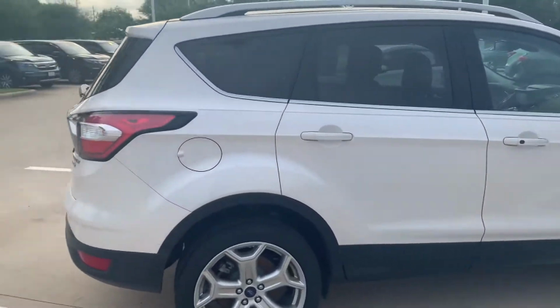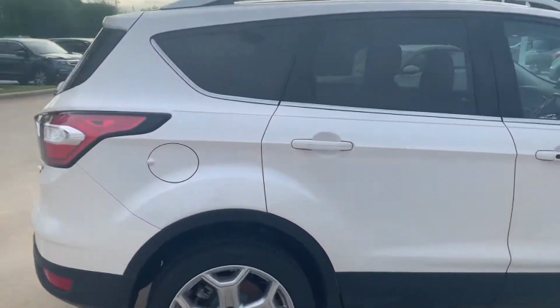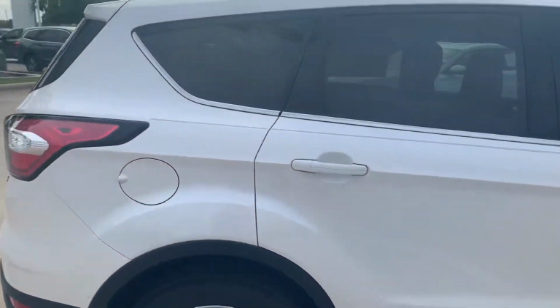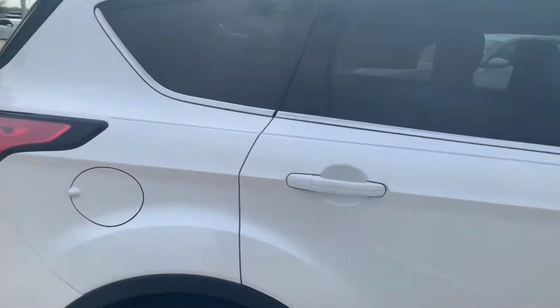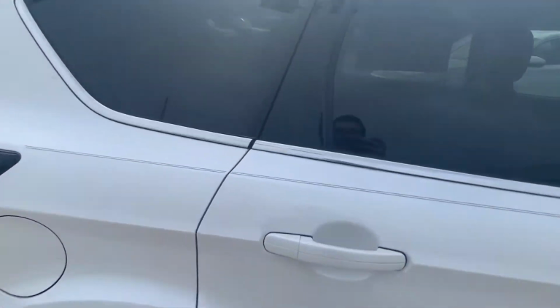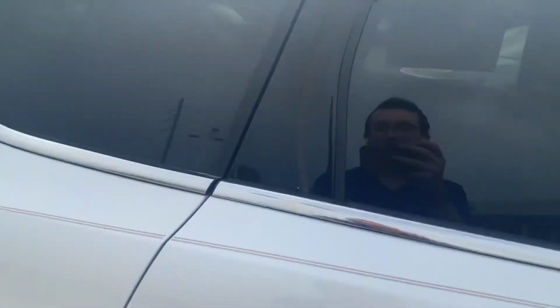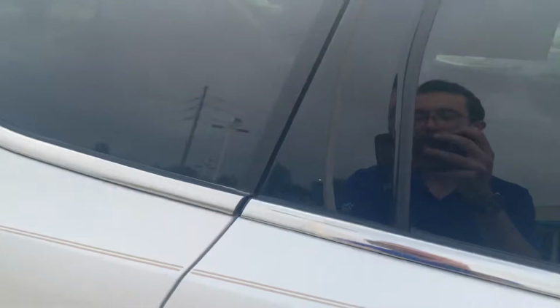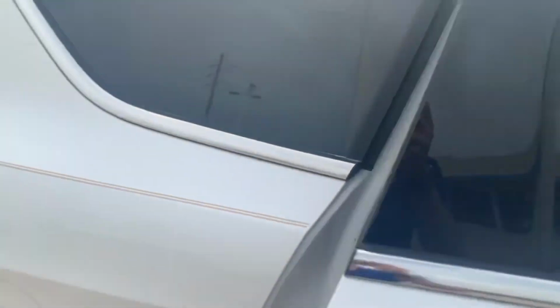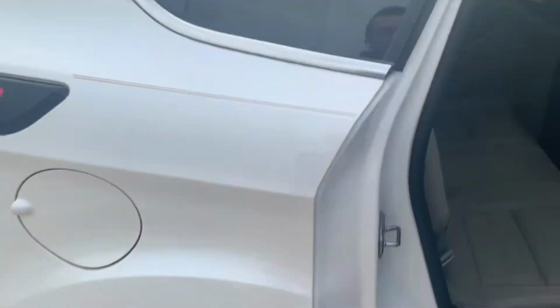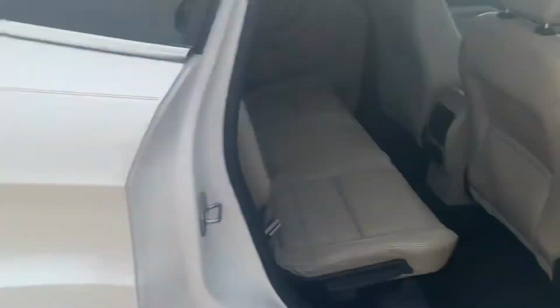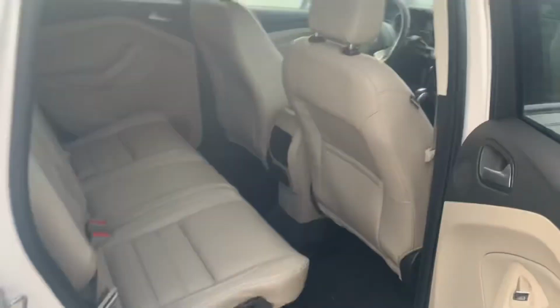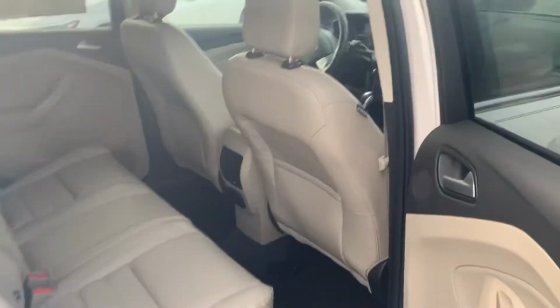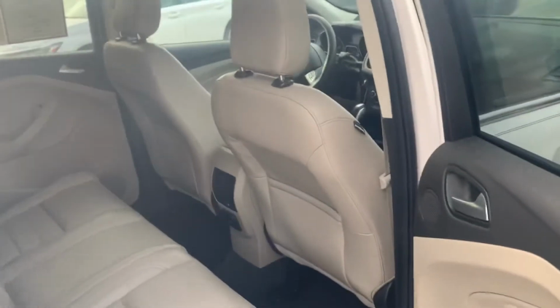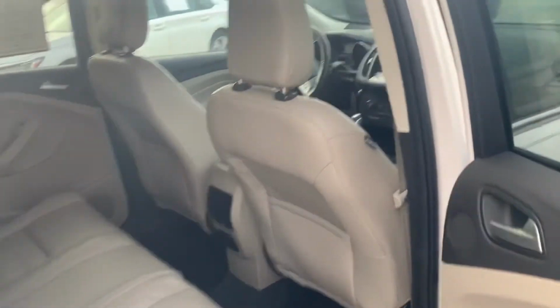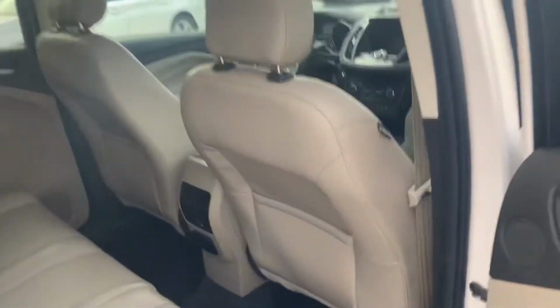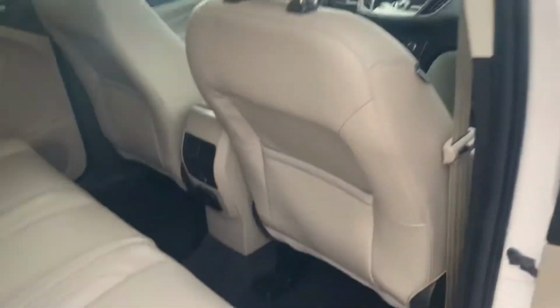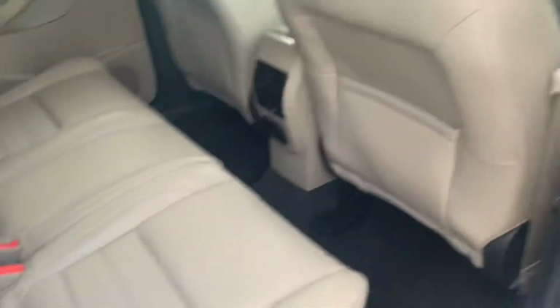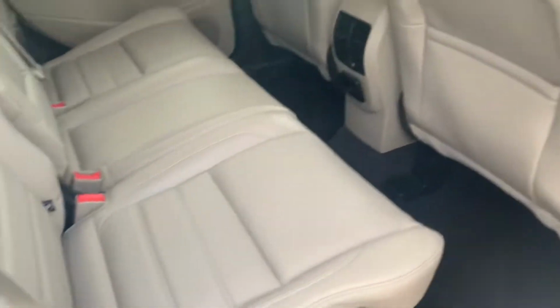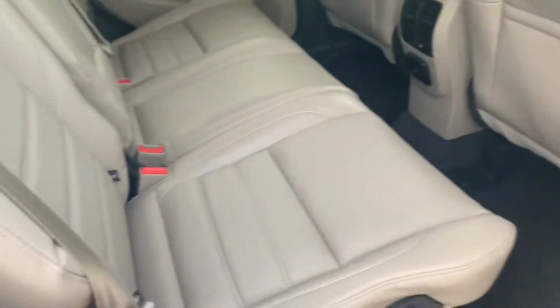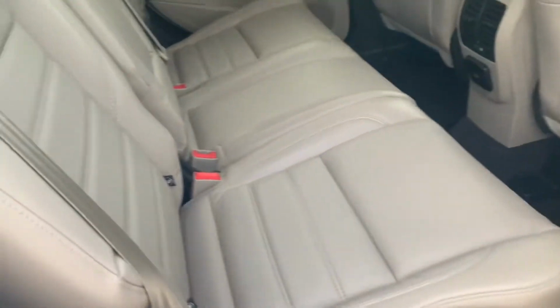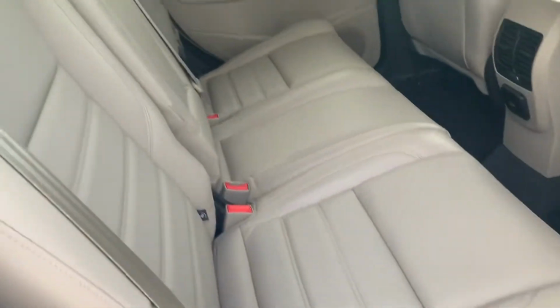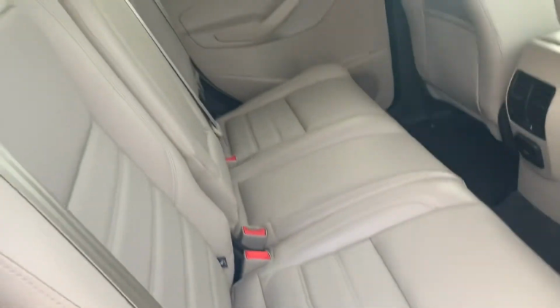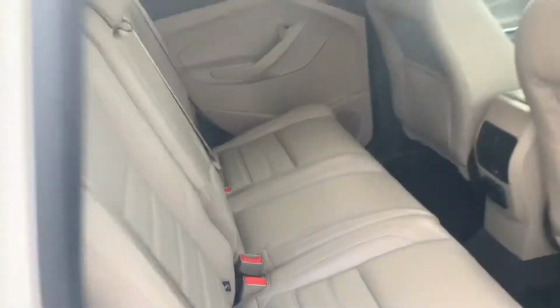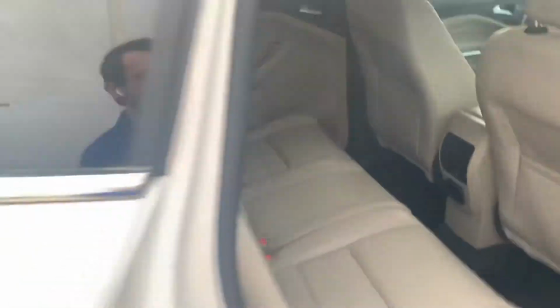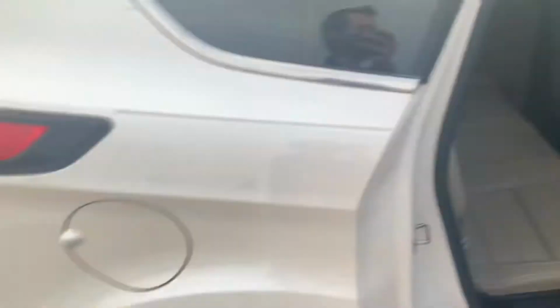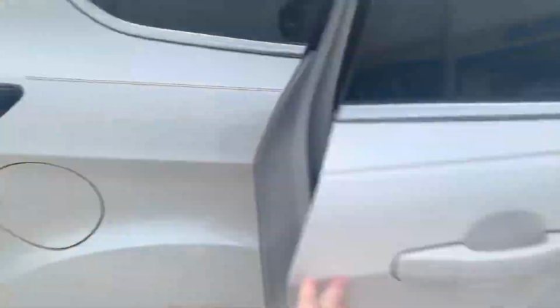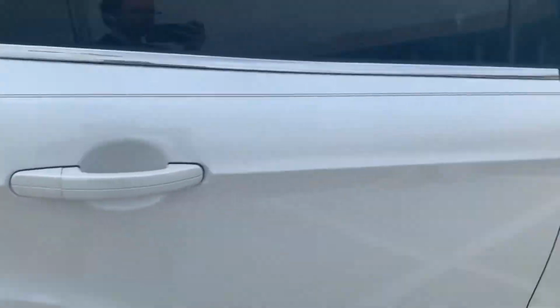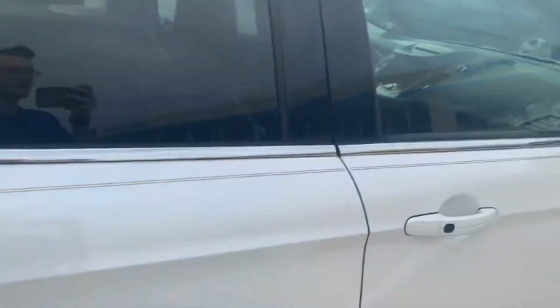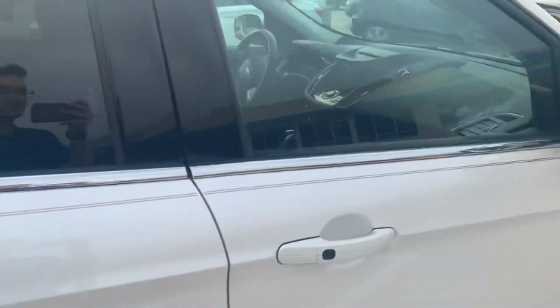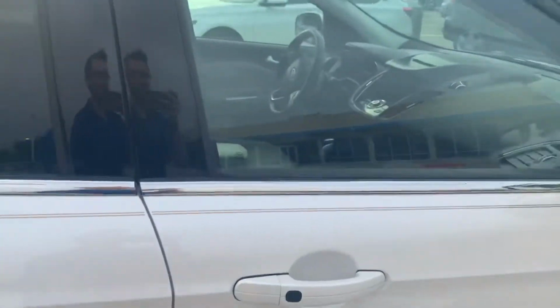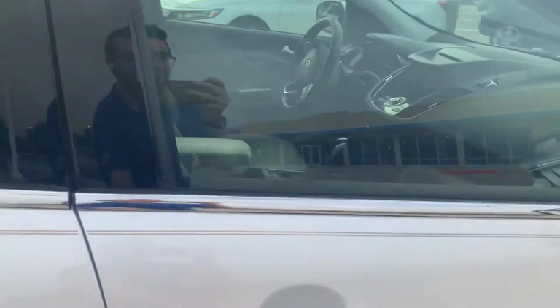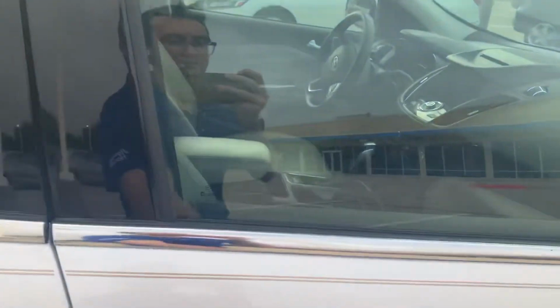I'm gonna go ahead and show you the back here — very clean, no stains or scuff marks or anything like that. I'll show you the front.